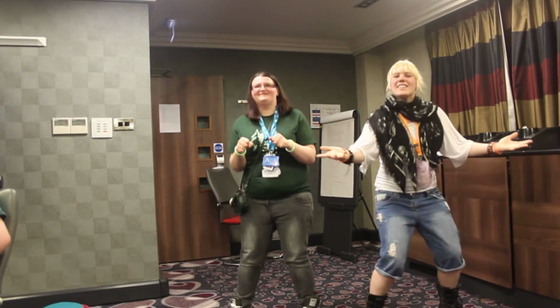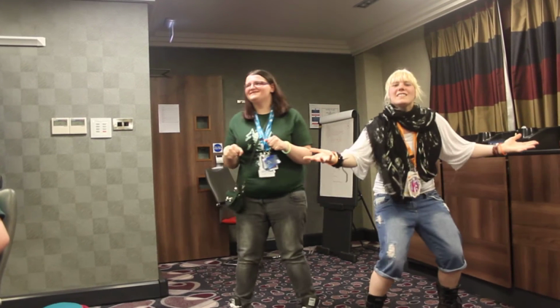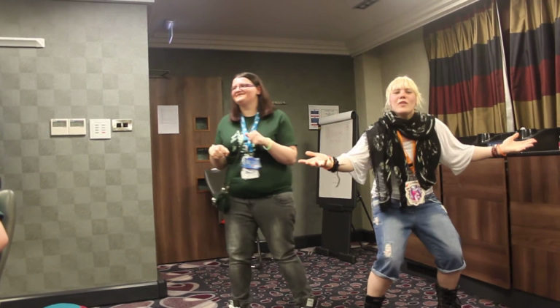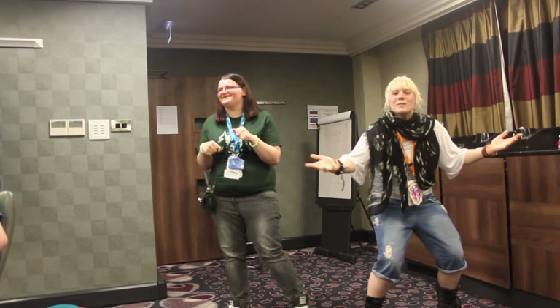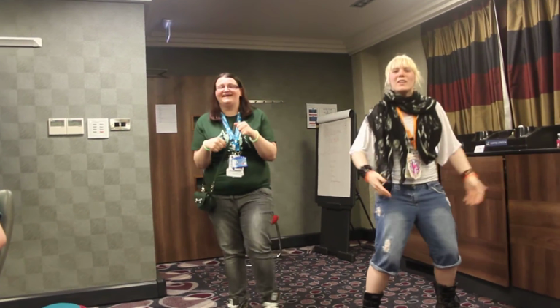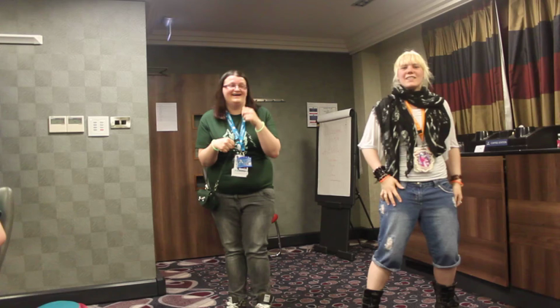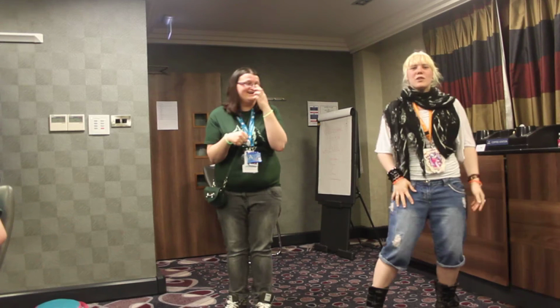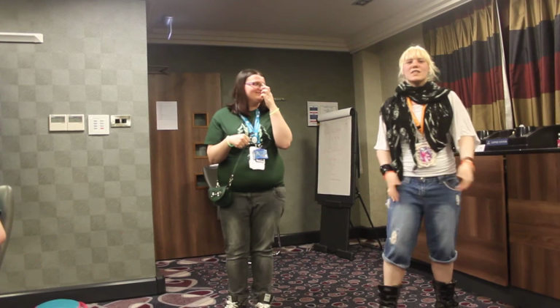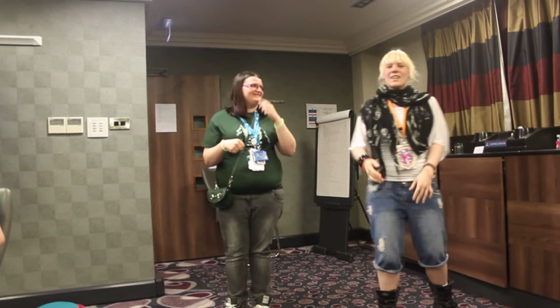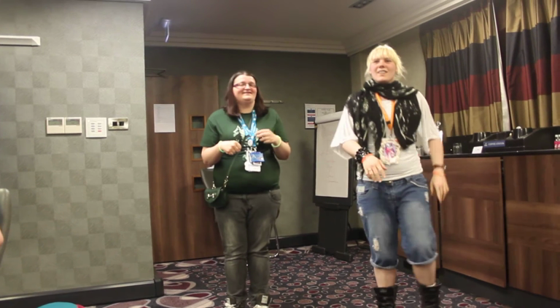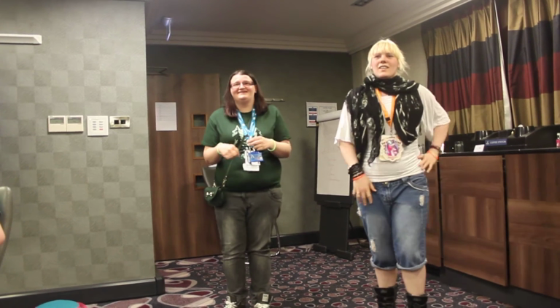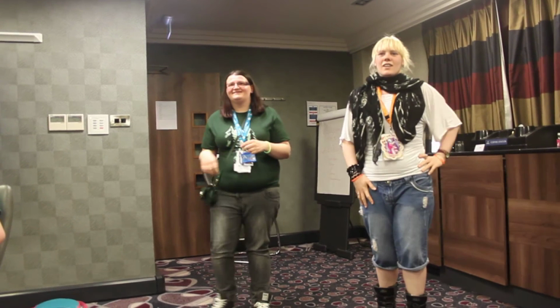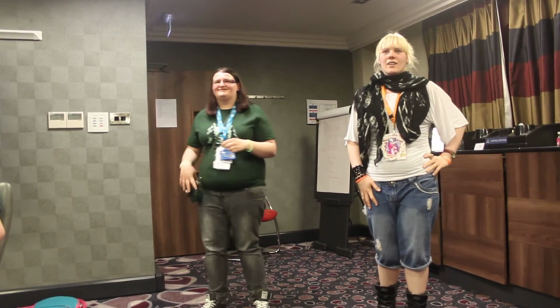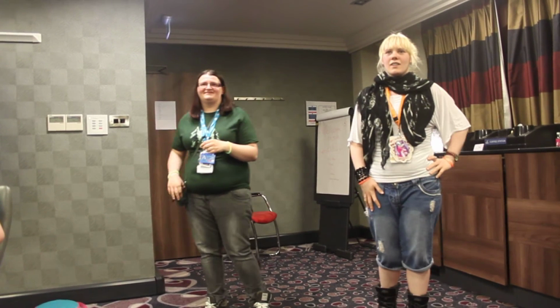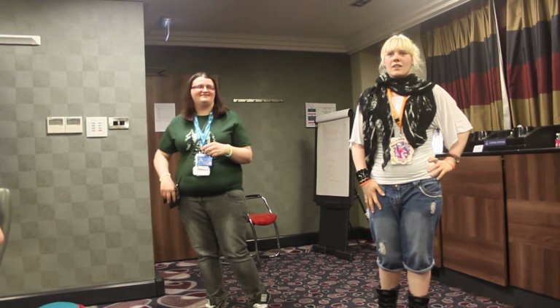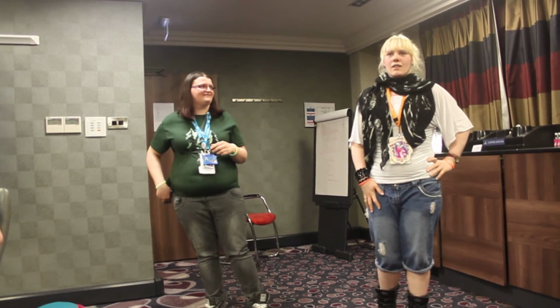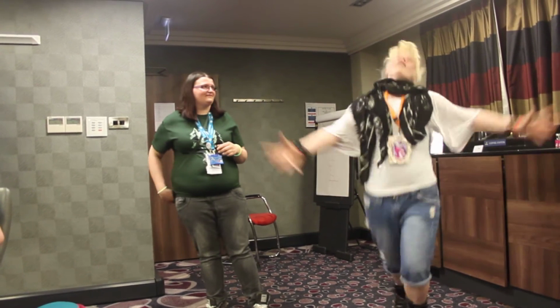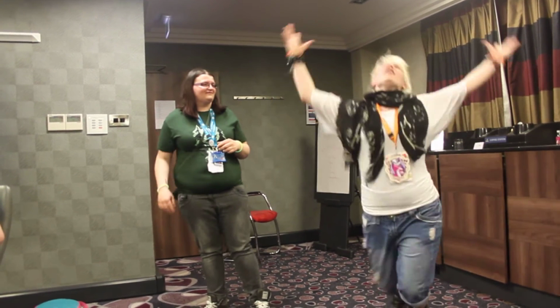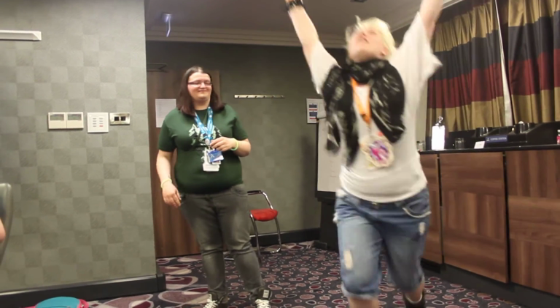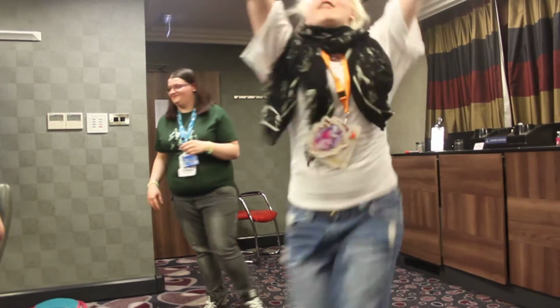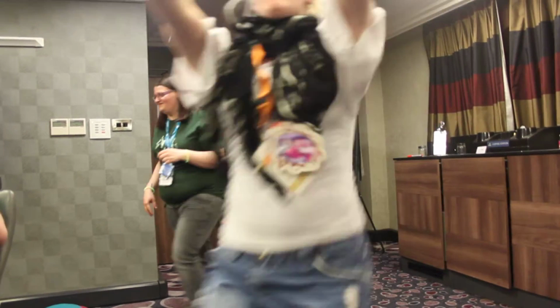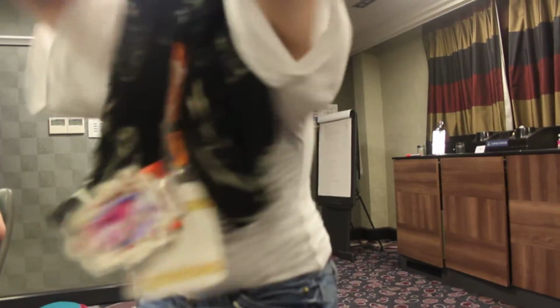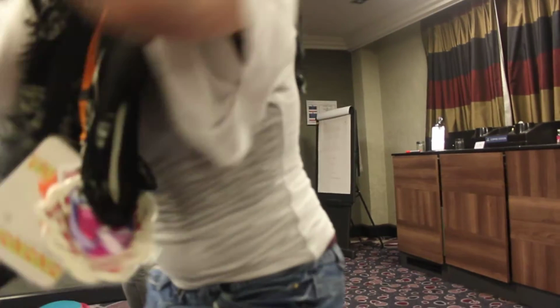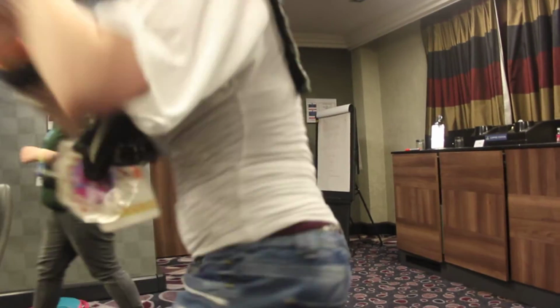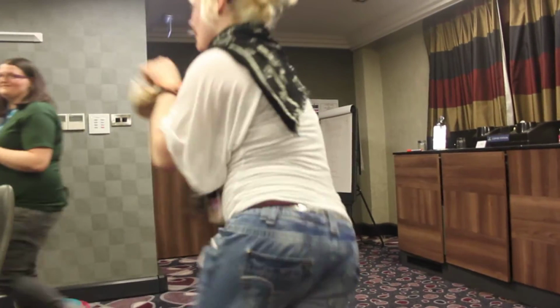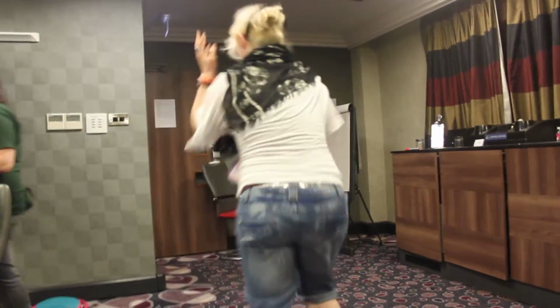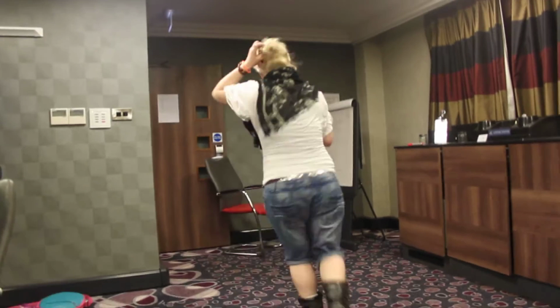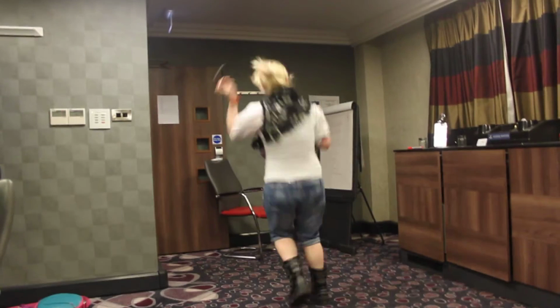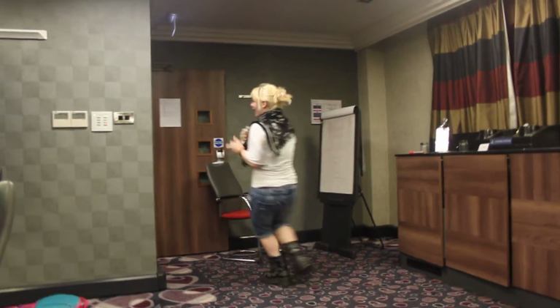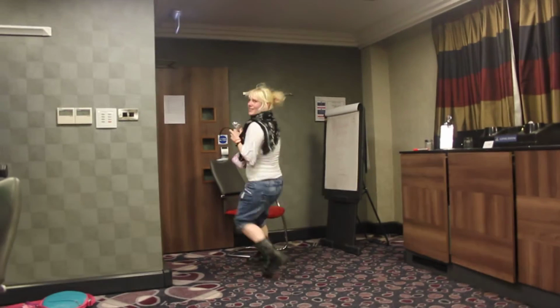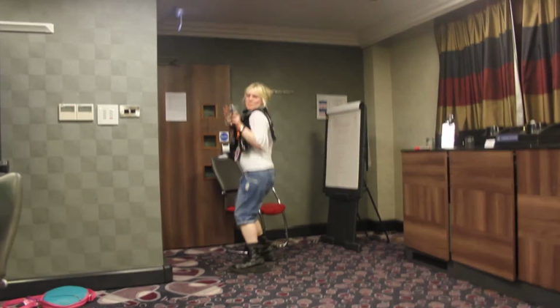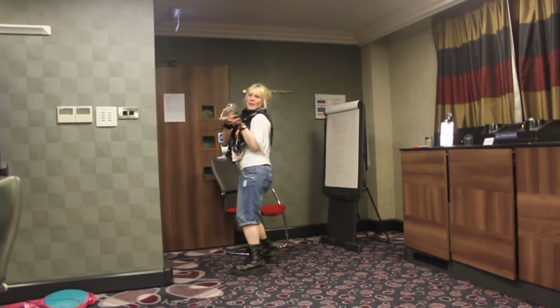These are the furry dance moves! Now play a bunny that catches a stroopwad. Bye! Bye-bye!